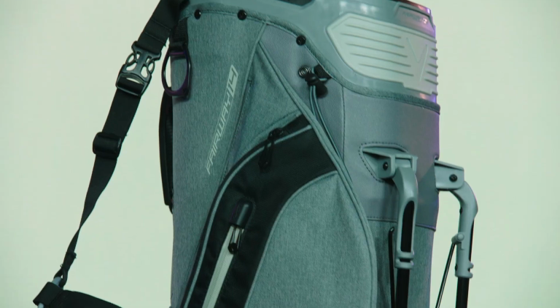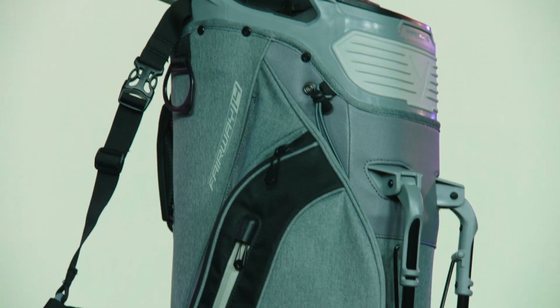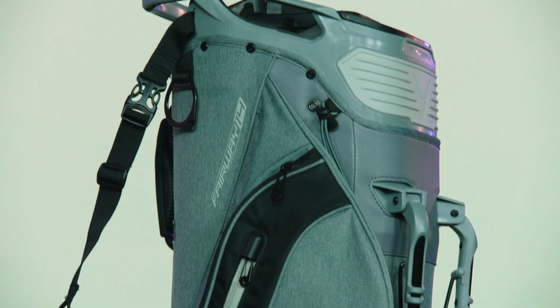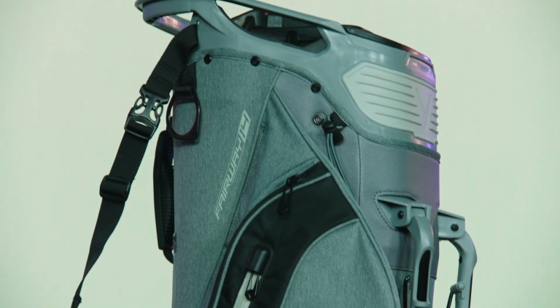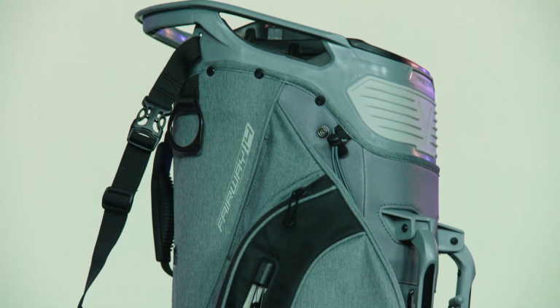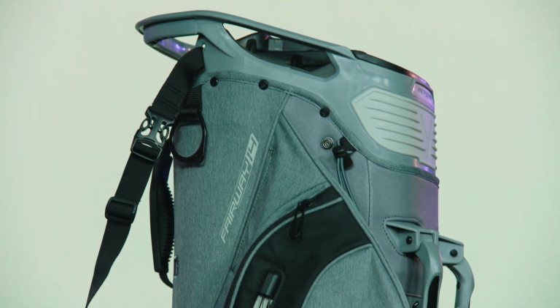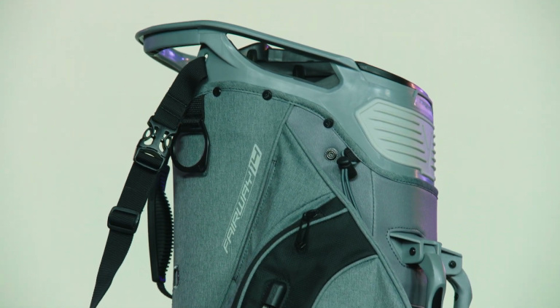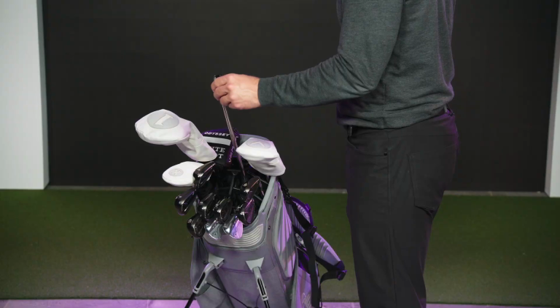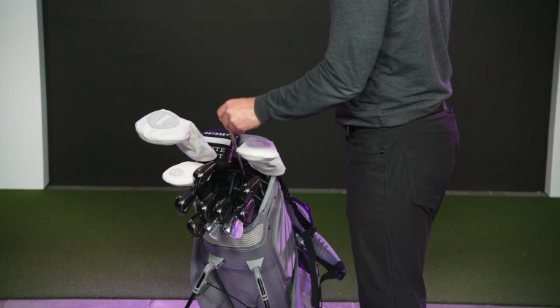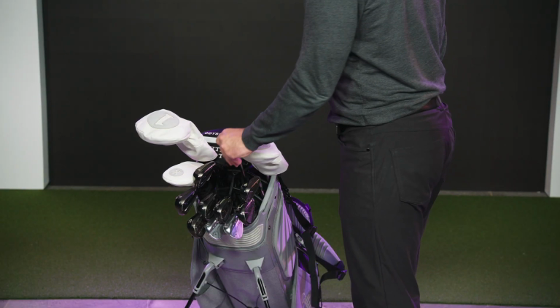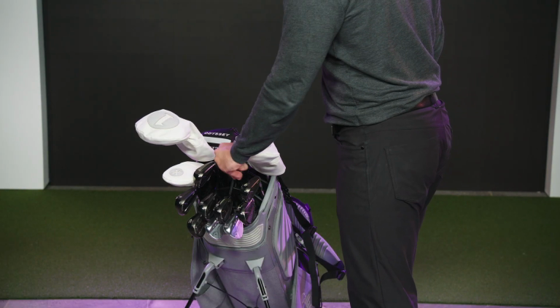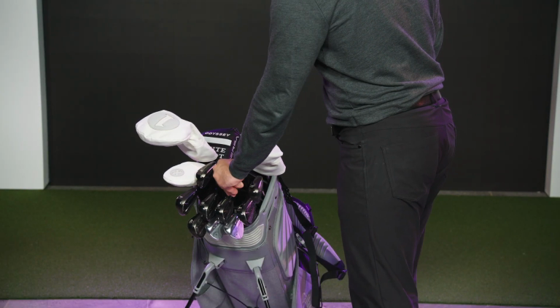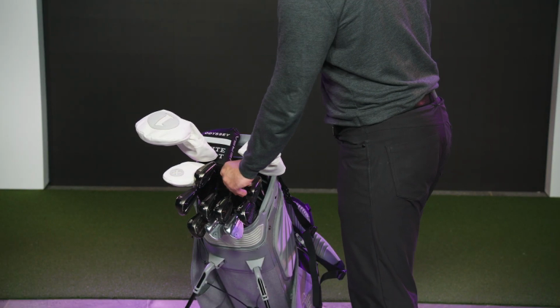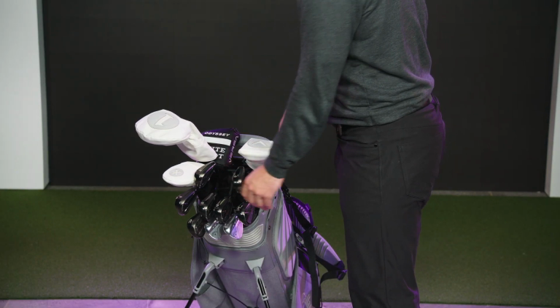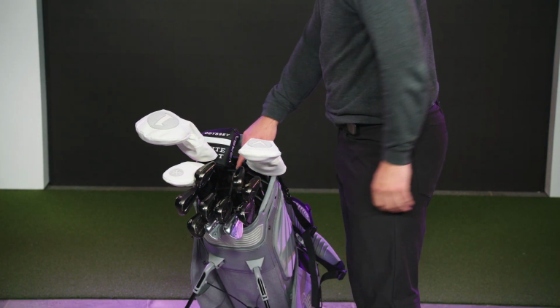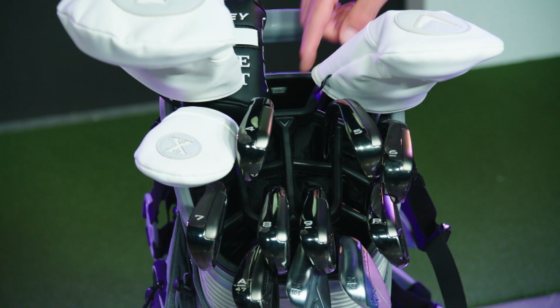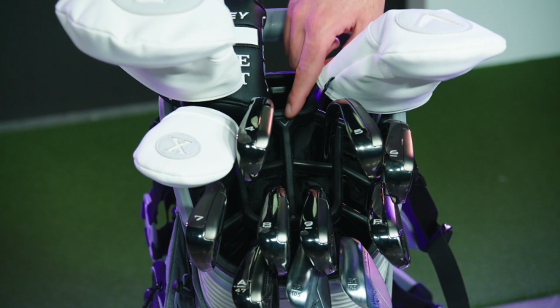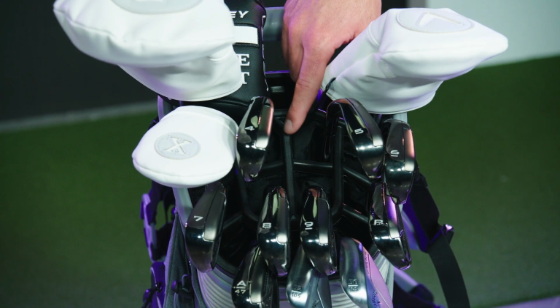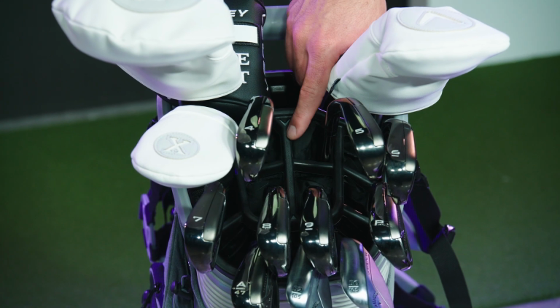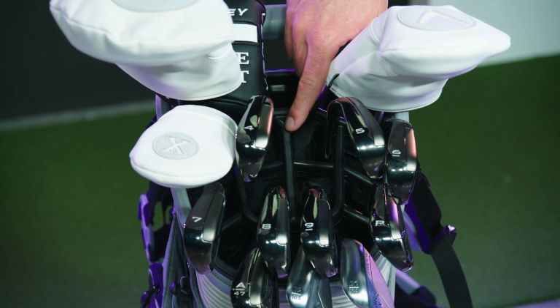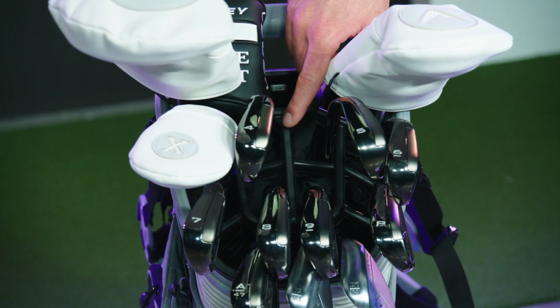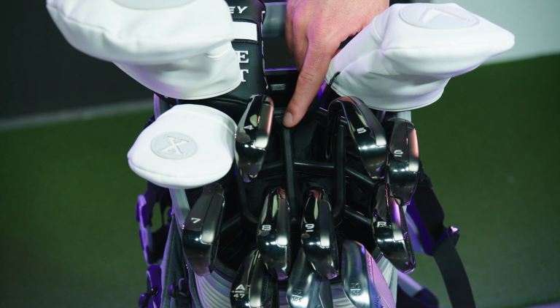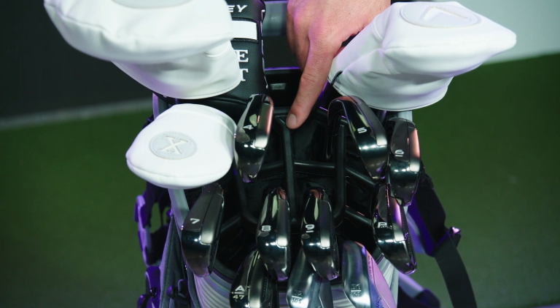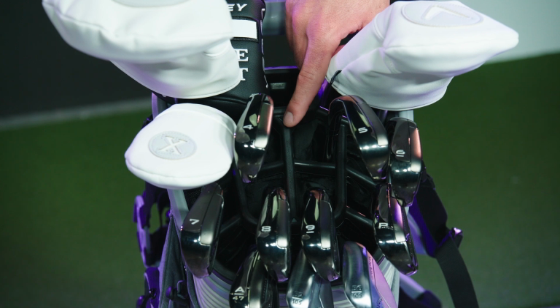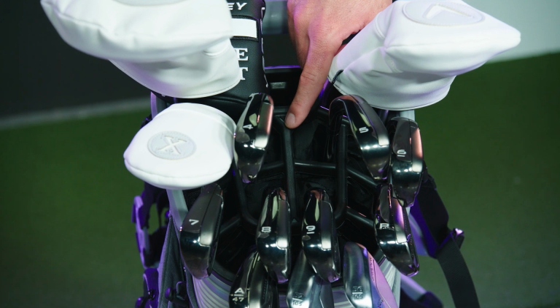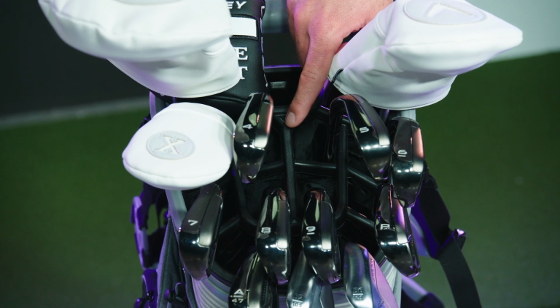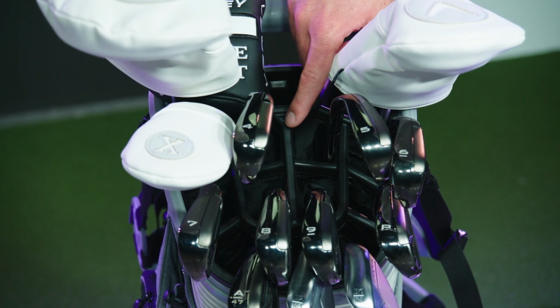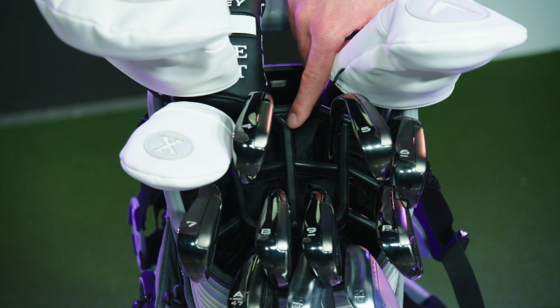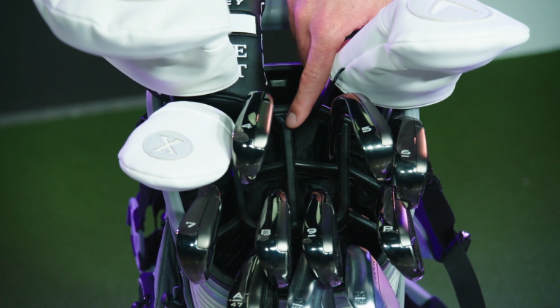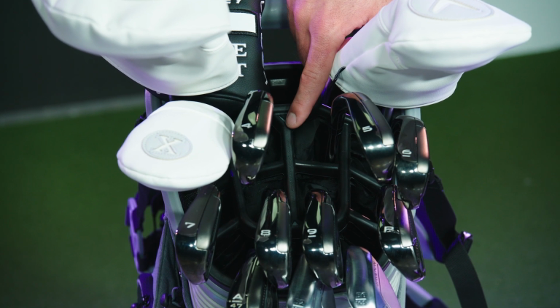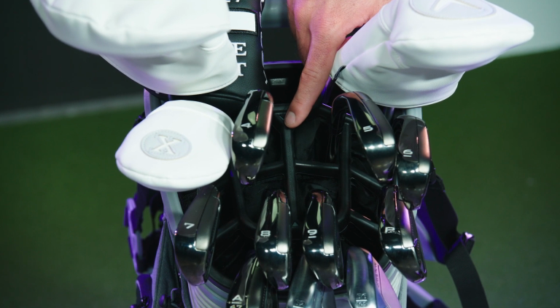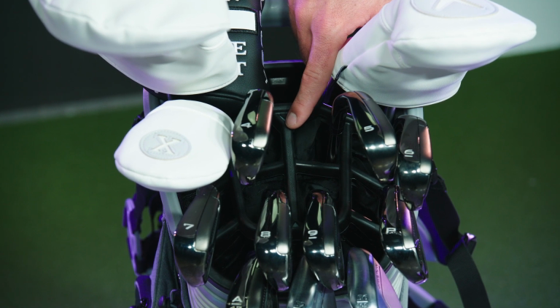Starting with the top, we have our groundbreaking 14-way shaft shield divider system. Shaft shield is a durable, non-abrasive divider that will protect your golf shafts over time.